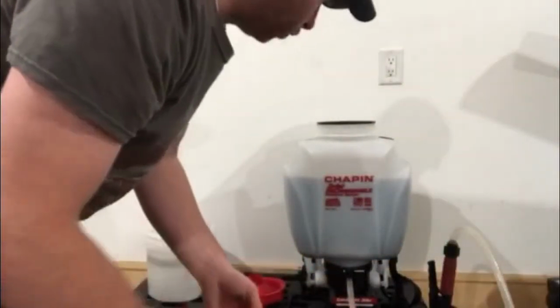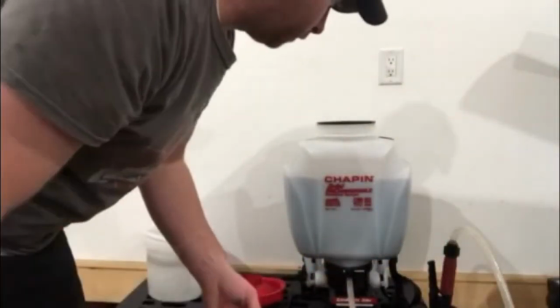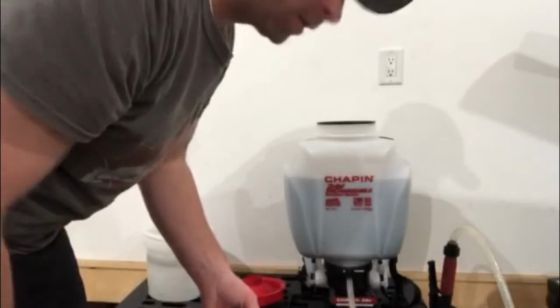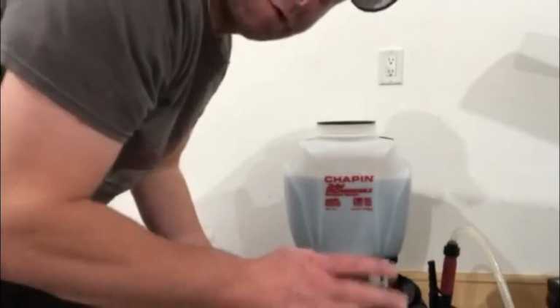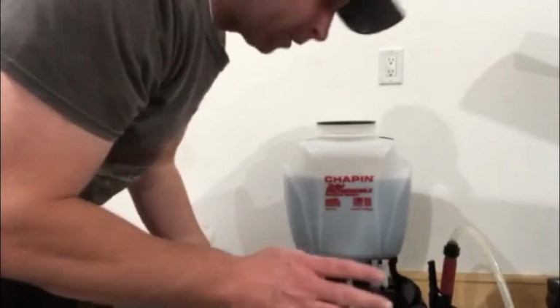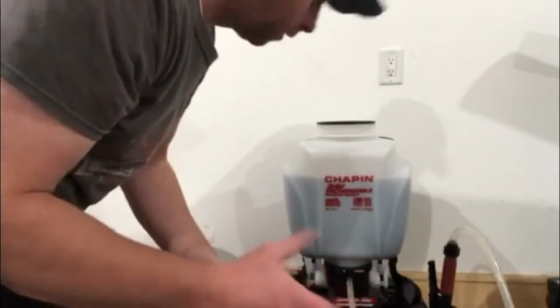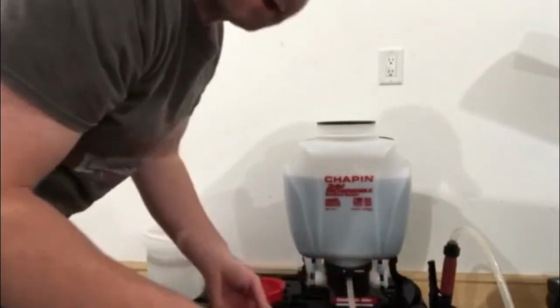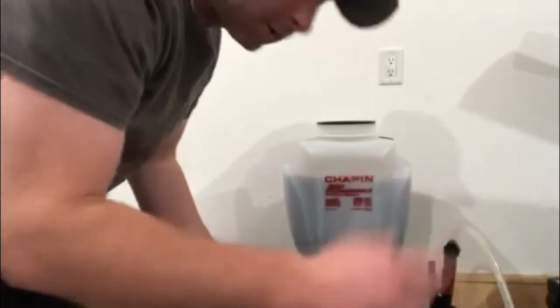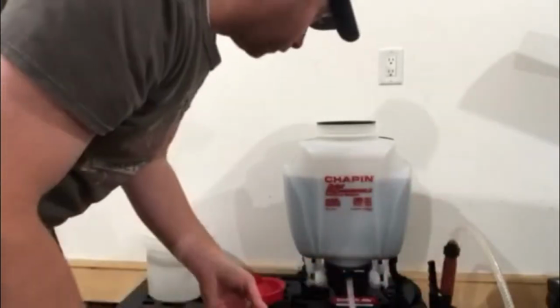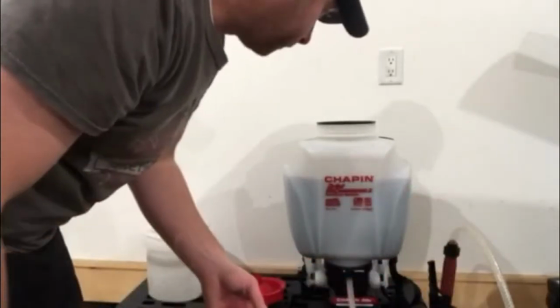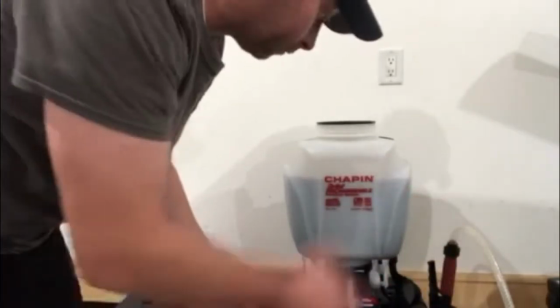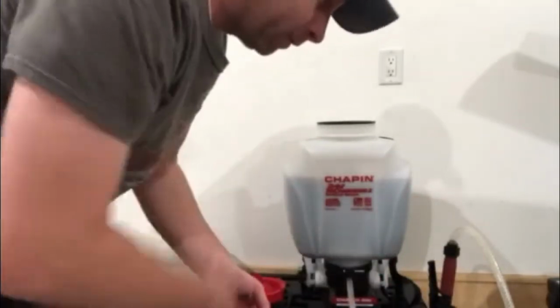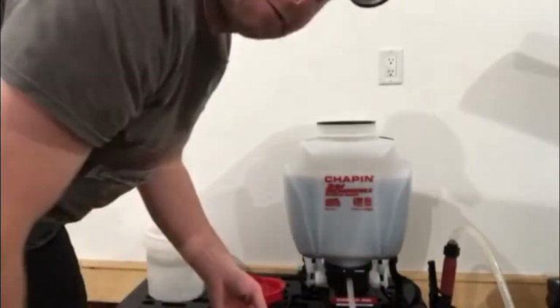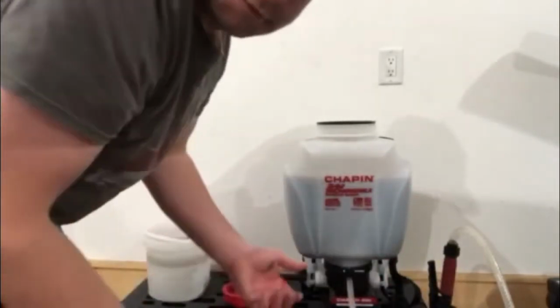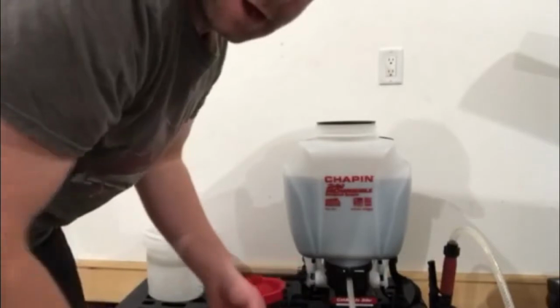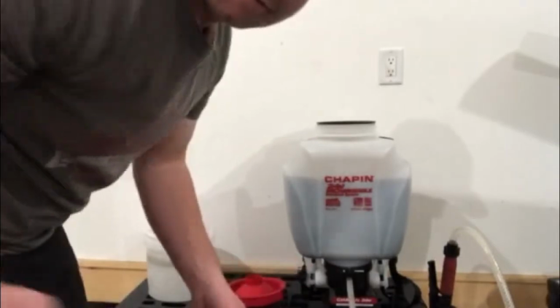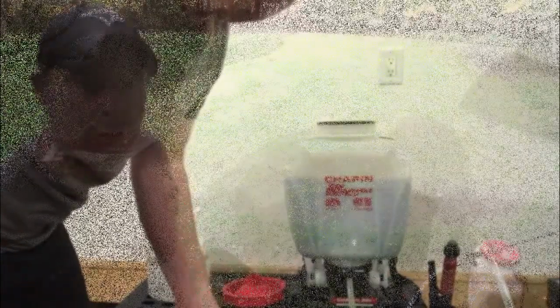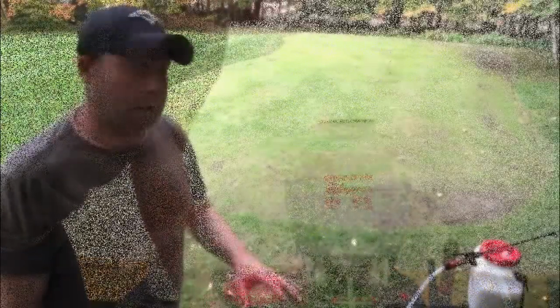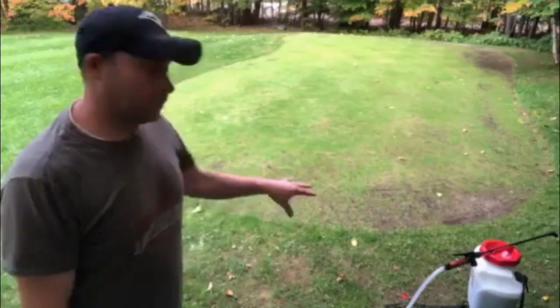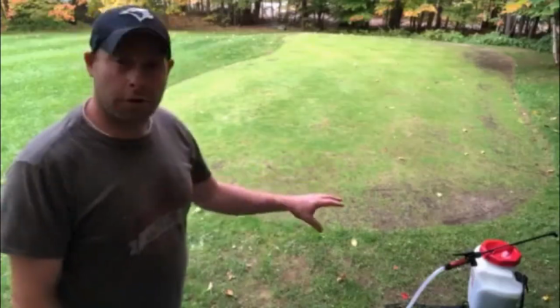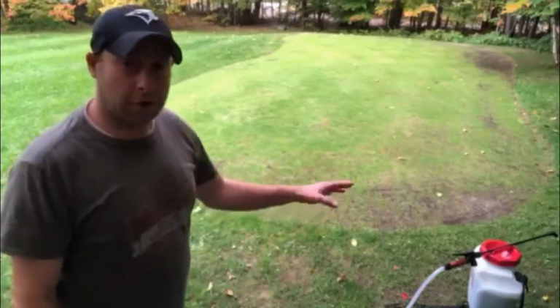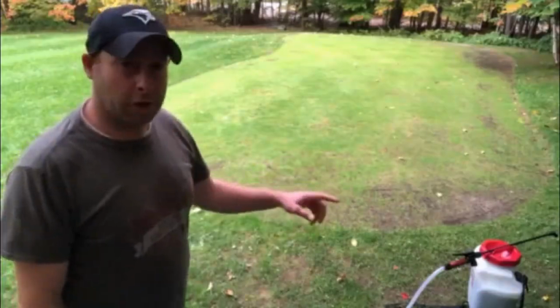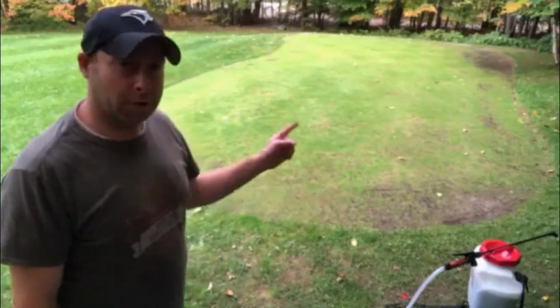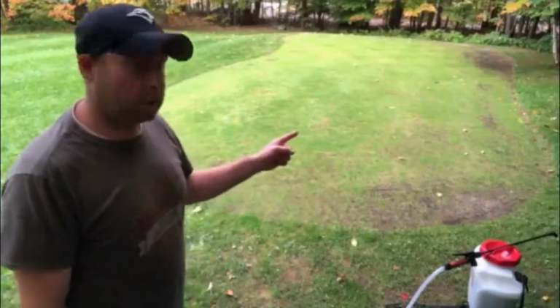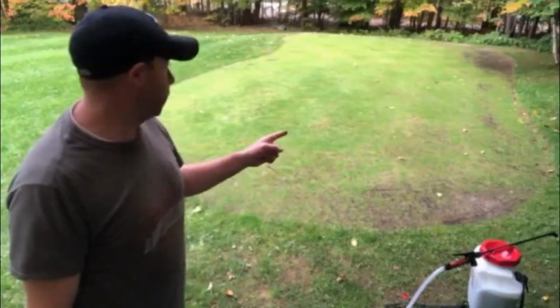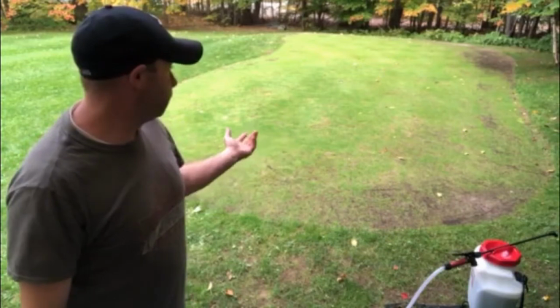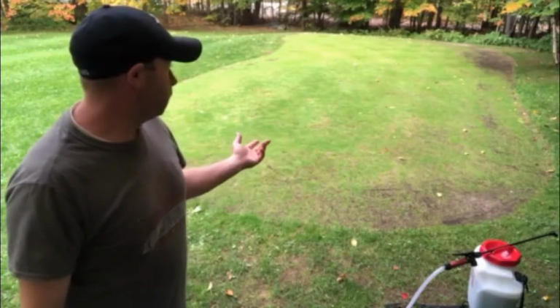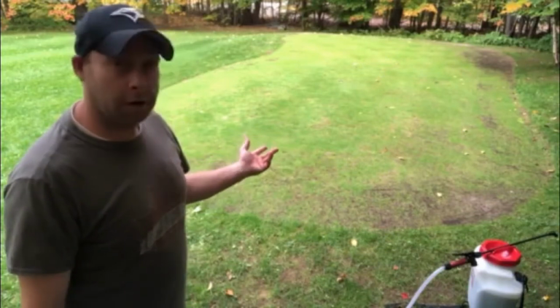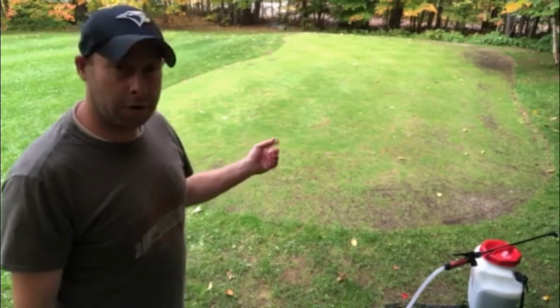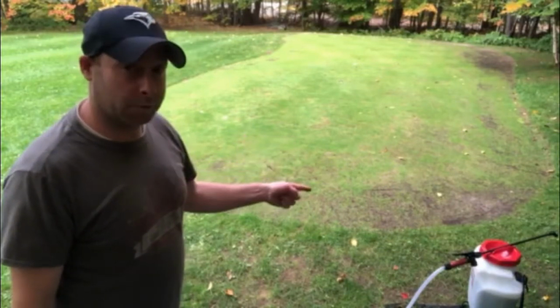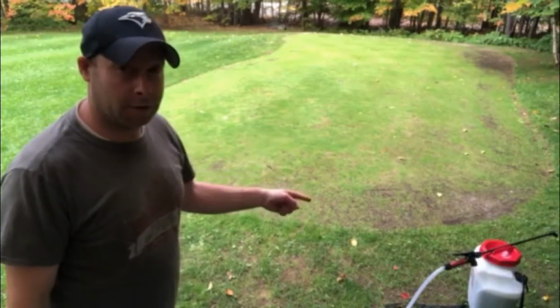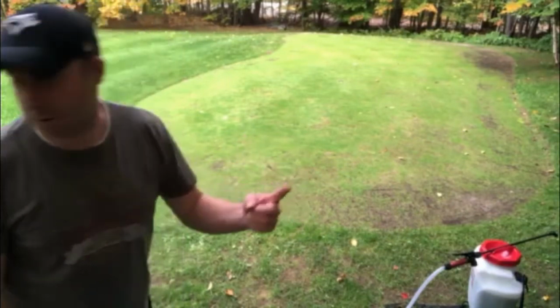All right, so that's added in. I'll take this outside, give it a good shake. I'm going to leaf blow the putting green quick — I'll show you guys, it actually doesn't take long. Then we'll spray this down and see what happens. All right, so that's all loaded up, just got to give it a shake. I'm still going to leaf blow this quick to clear it off, and then we'll spray it. Let's go.